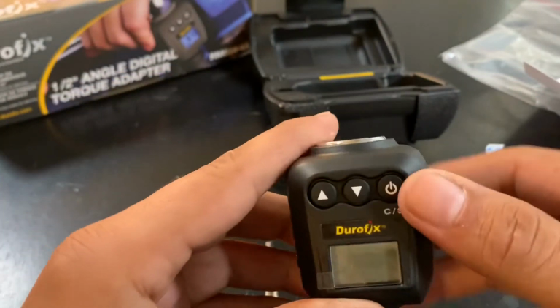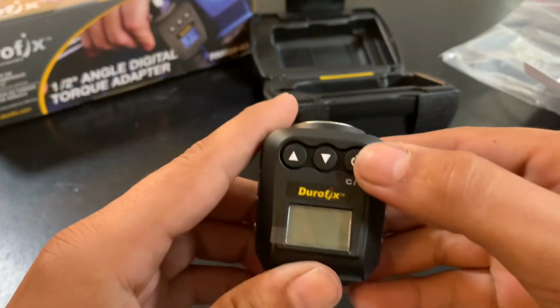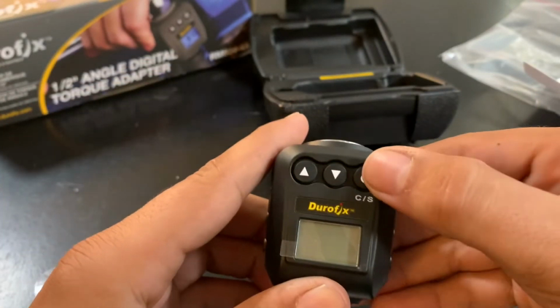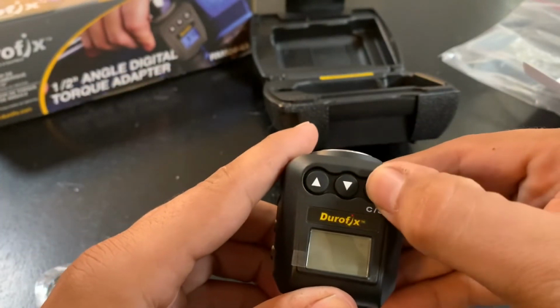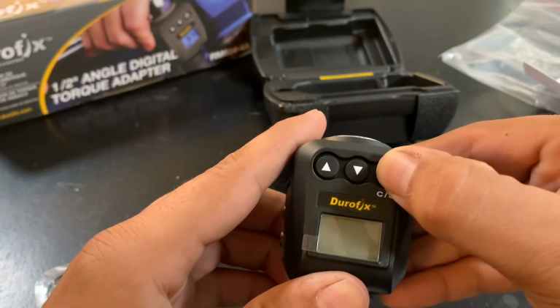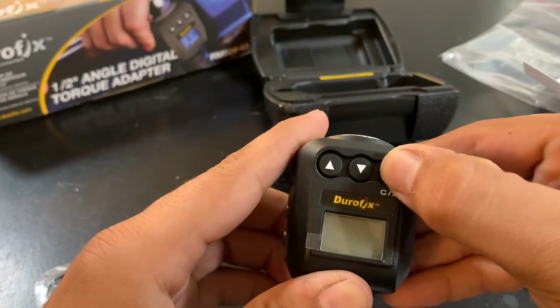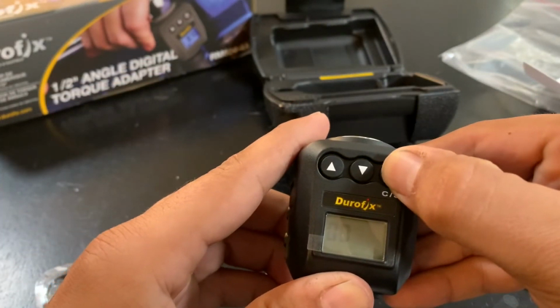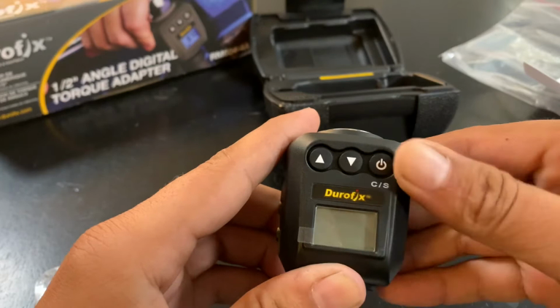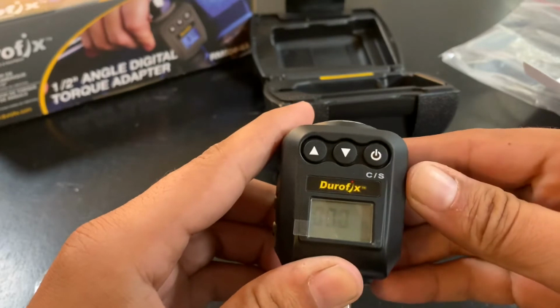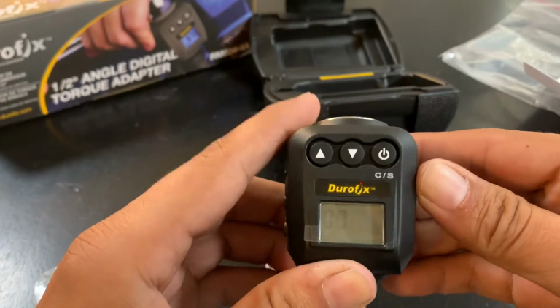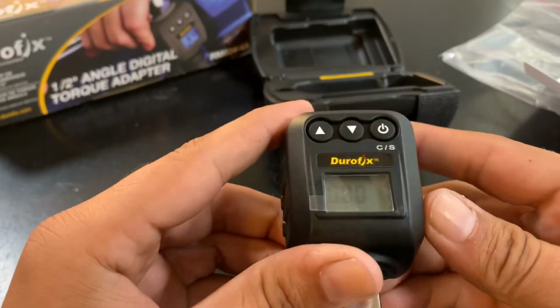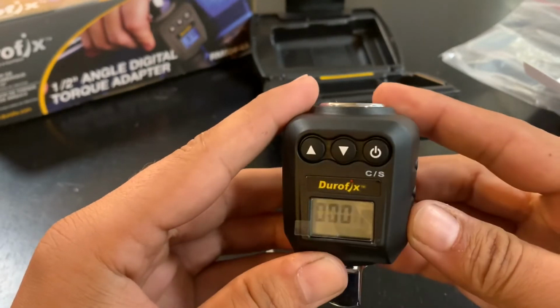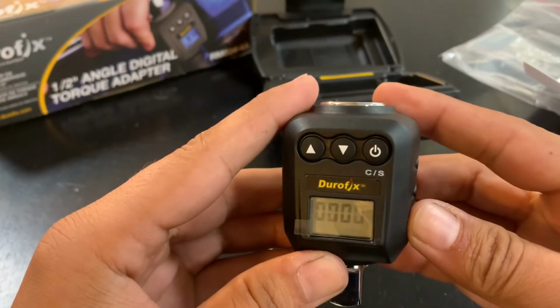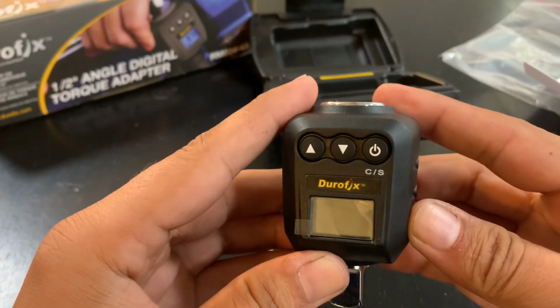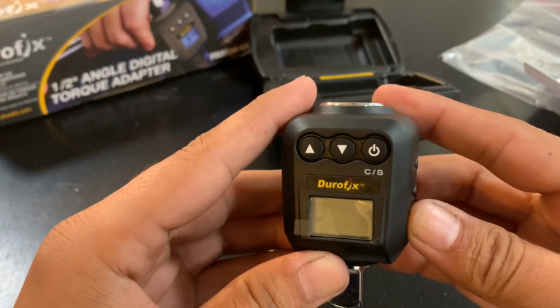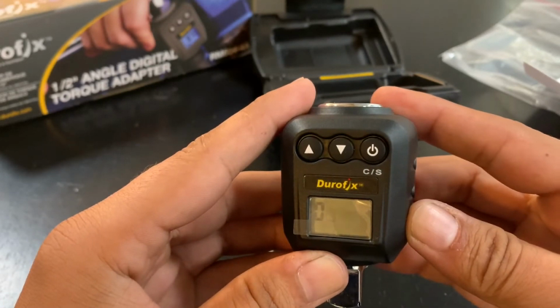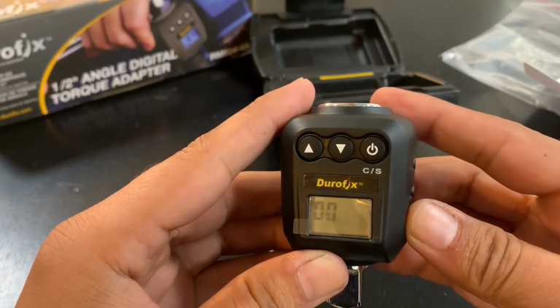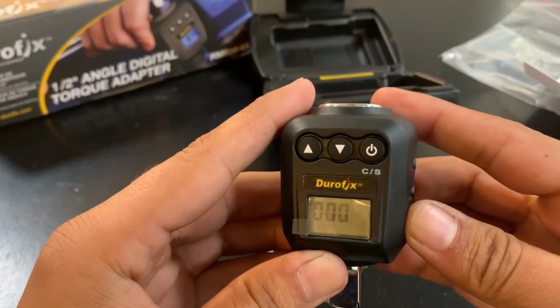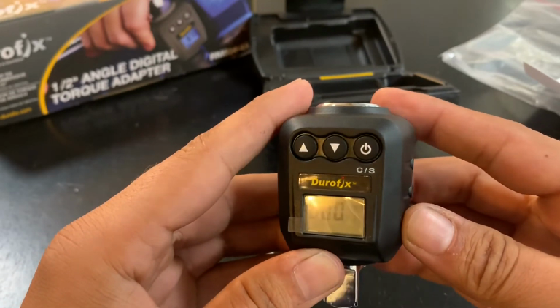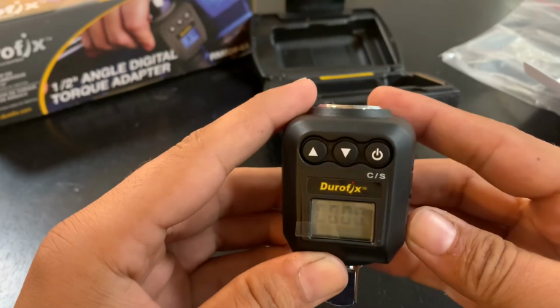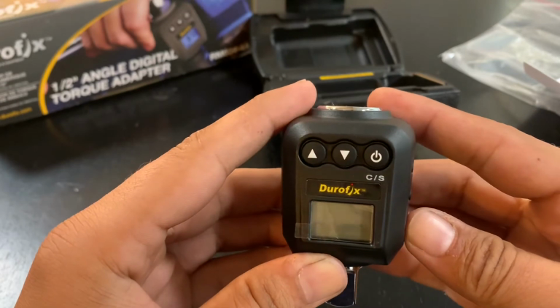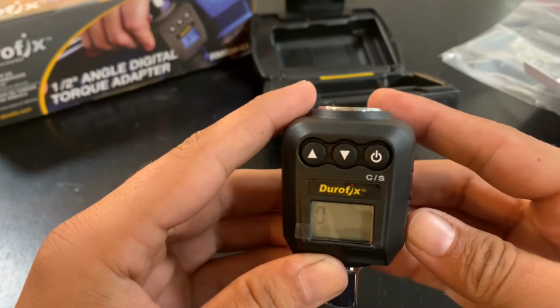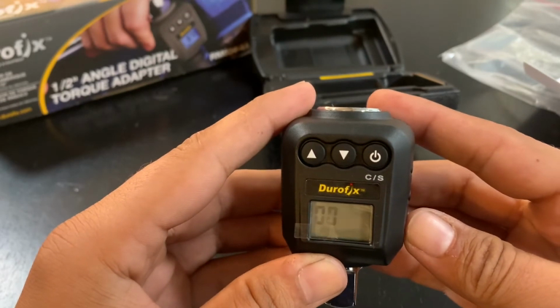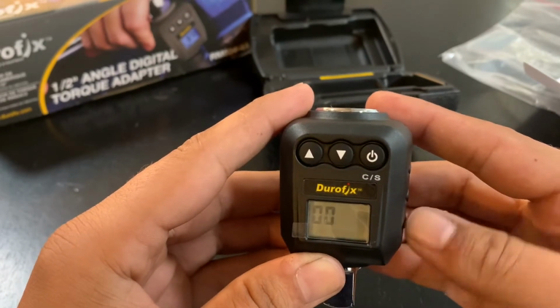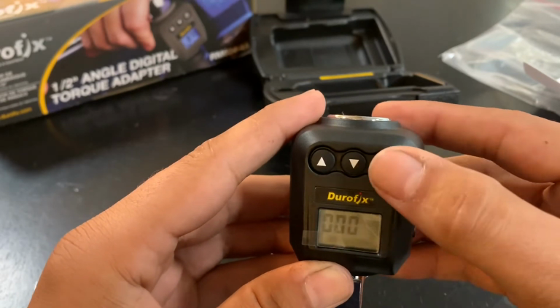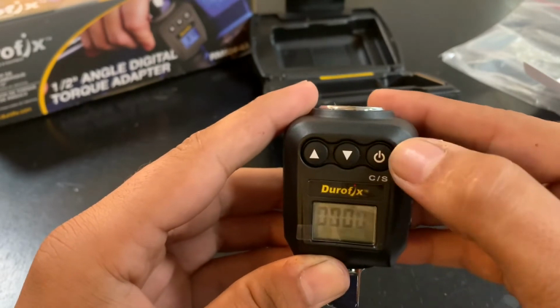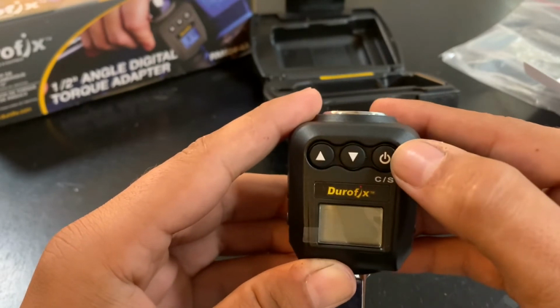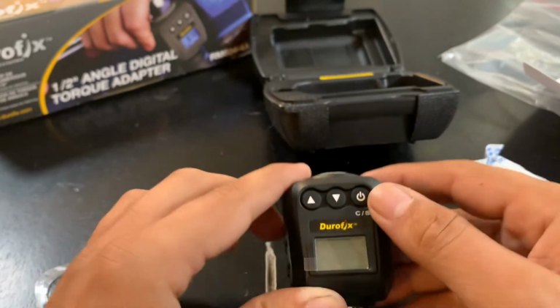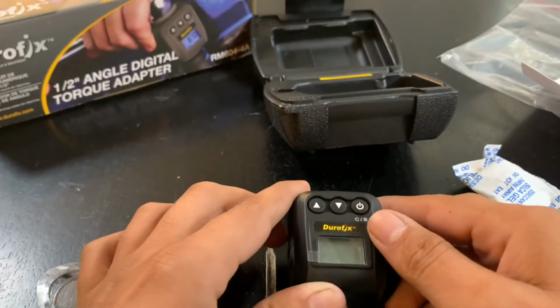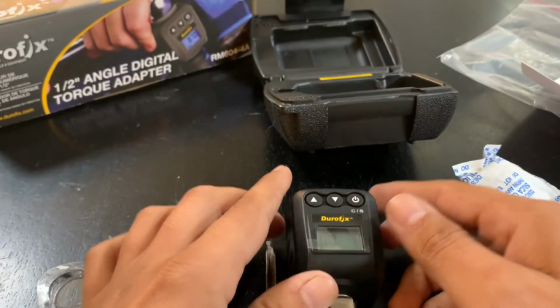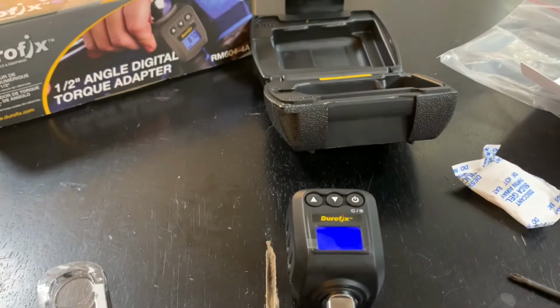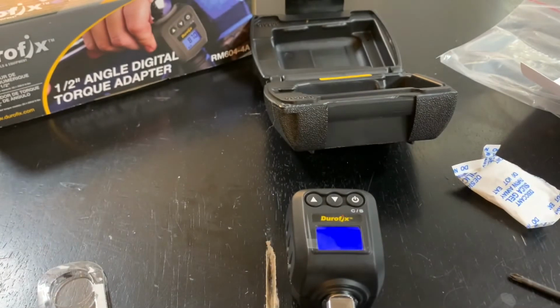We turn it on. When you first turn it on, it'll calibrate itself, so it needs to be on a flat surface.